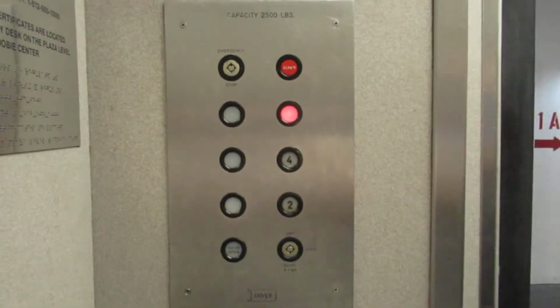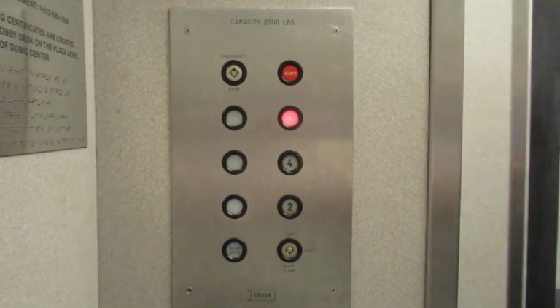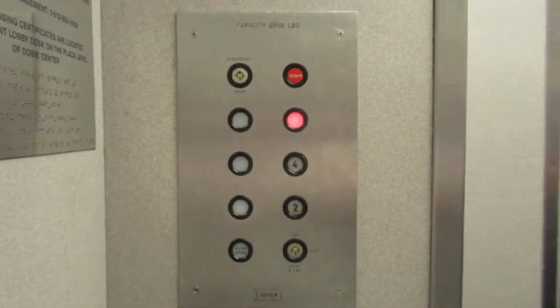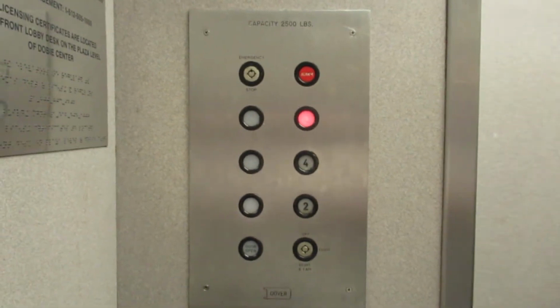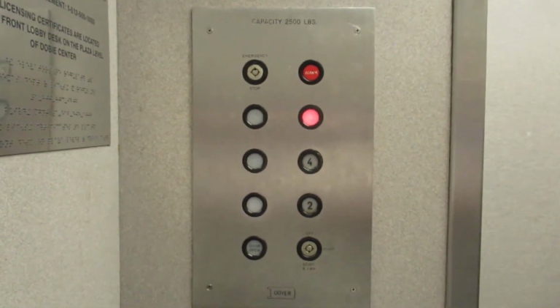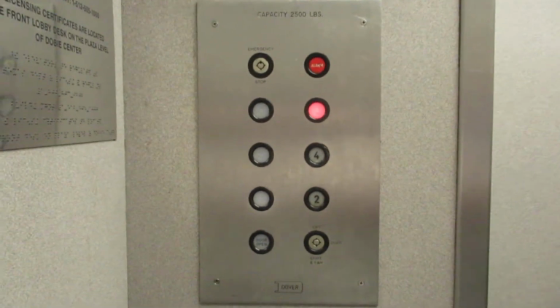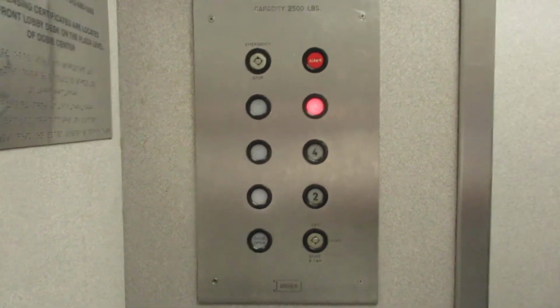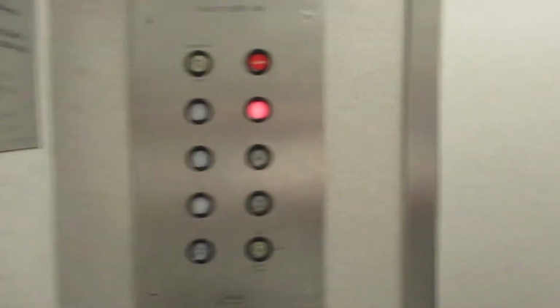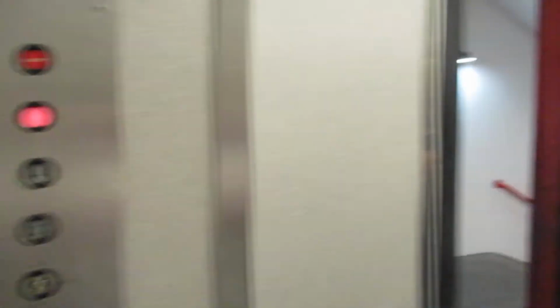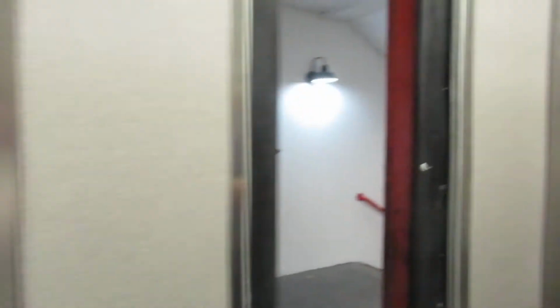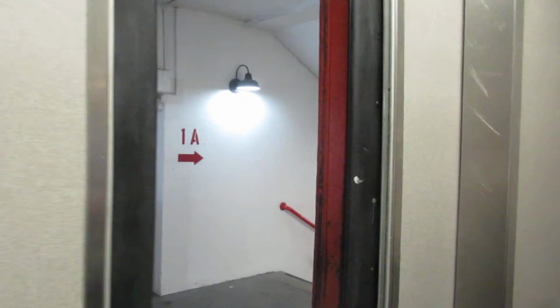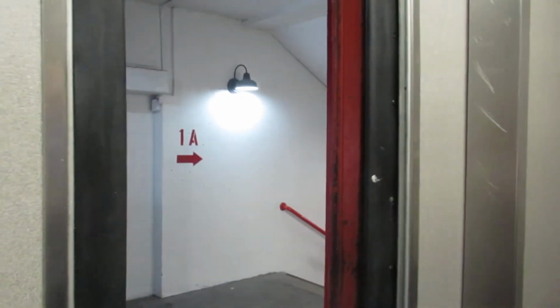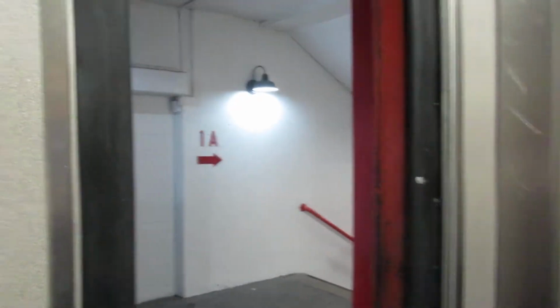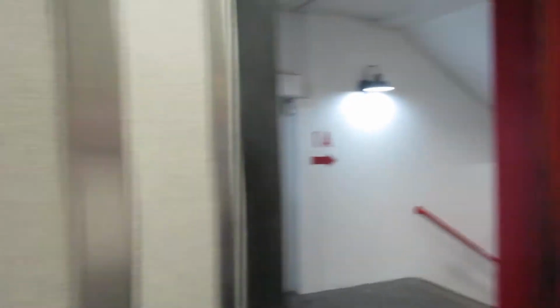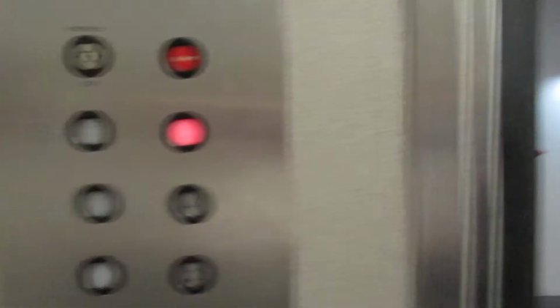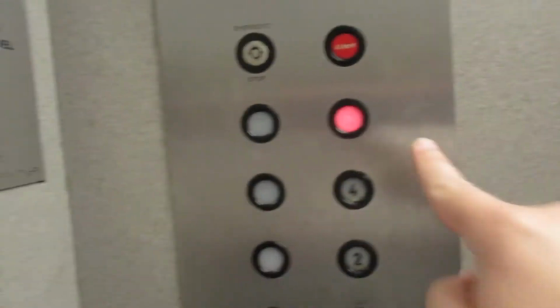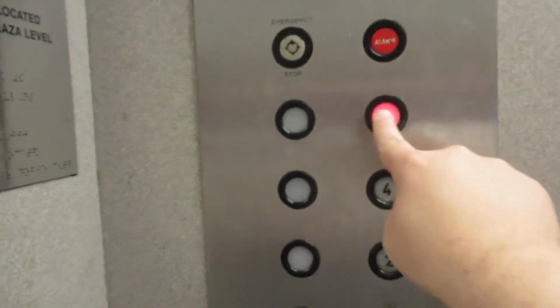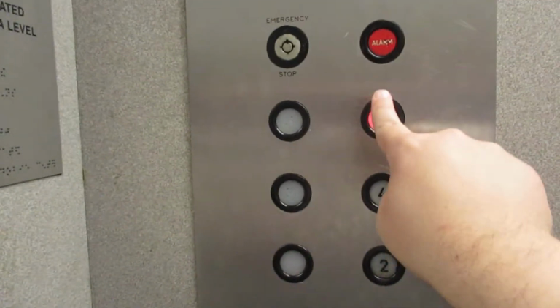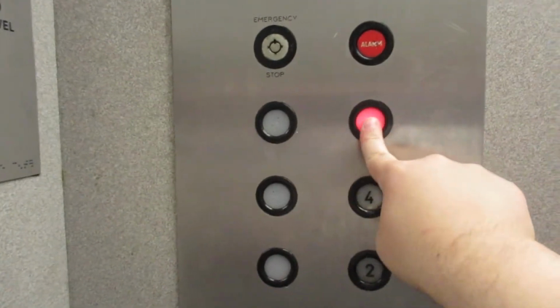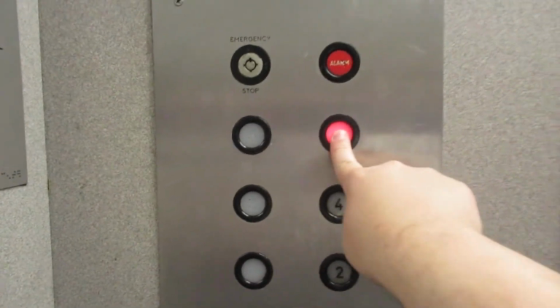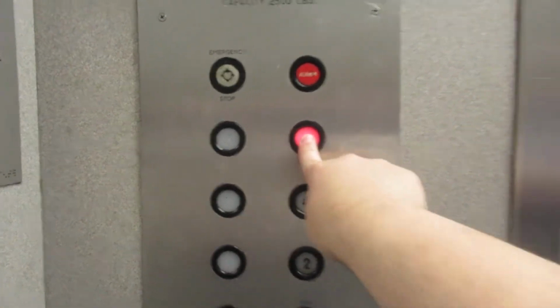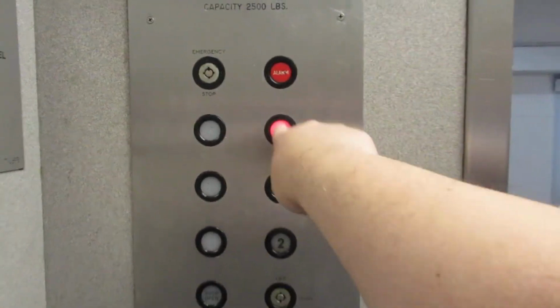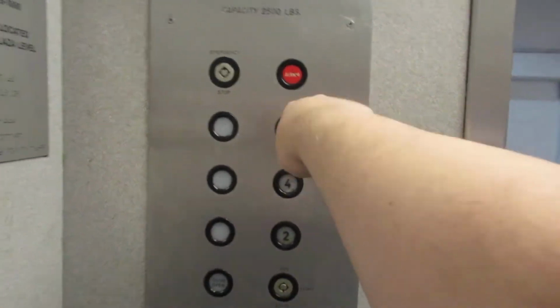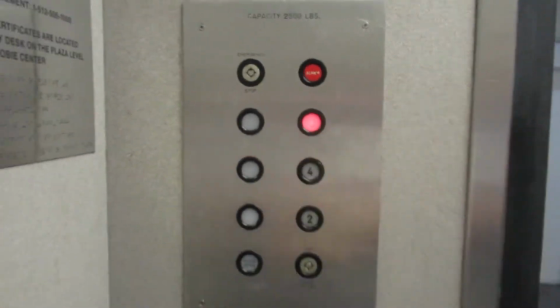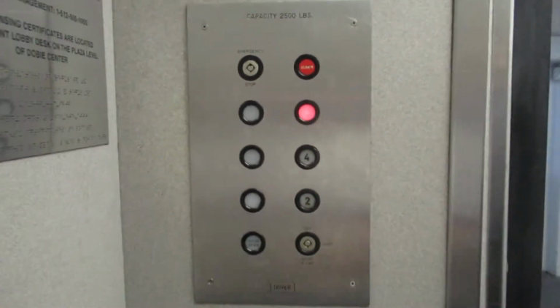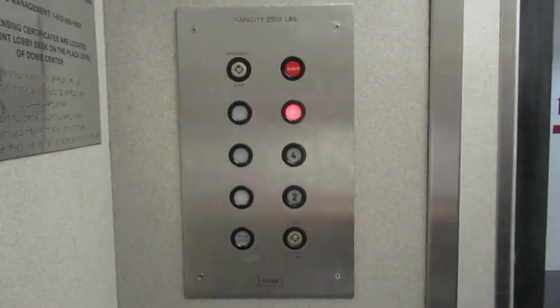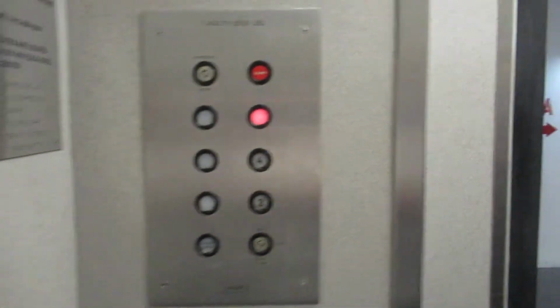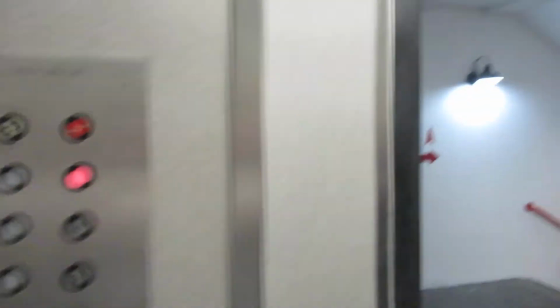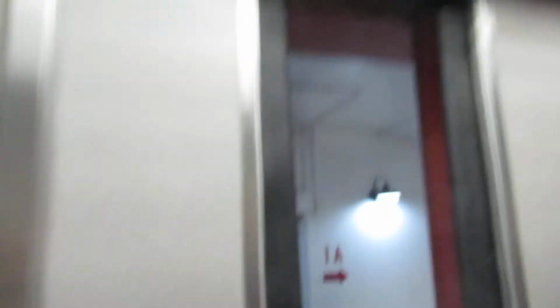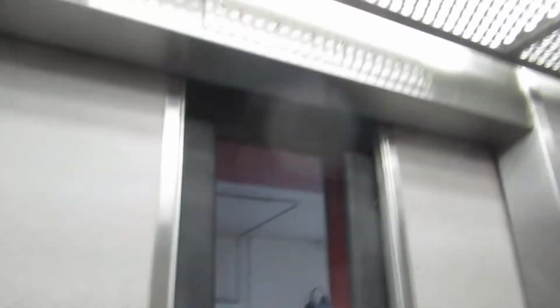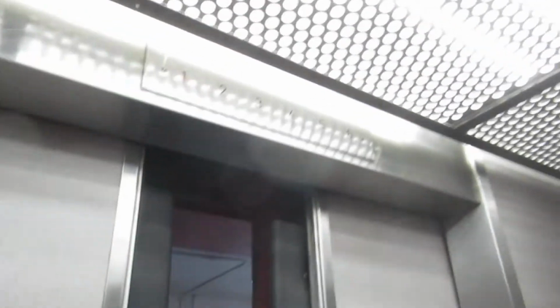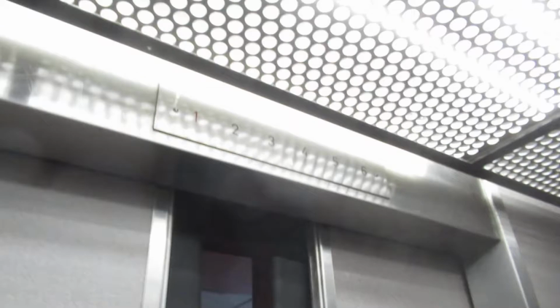Look at this, it's got the bumper. See? And you press the door, door closes, and then you push the button. Alrighty.